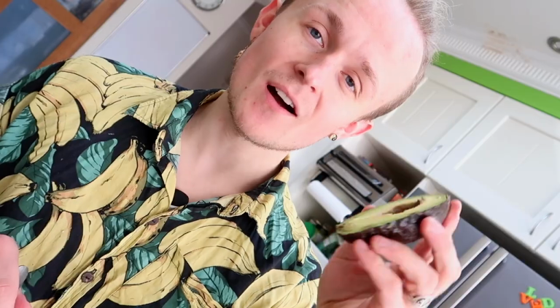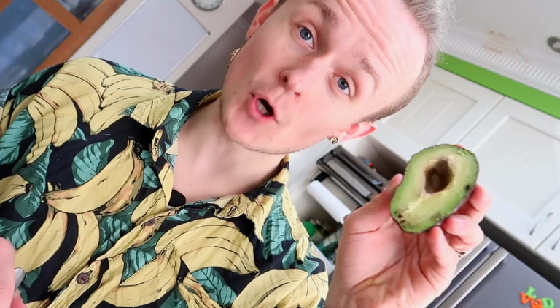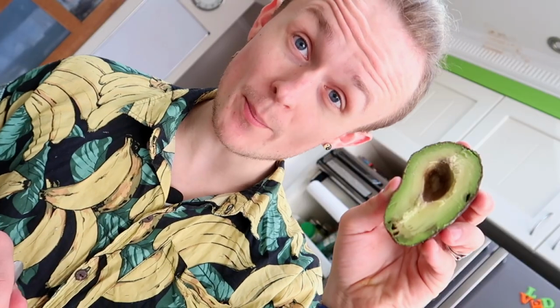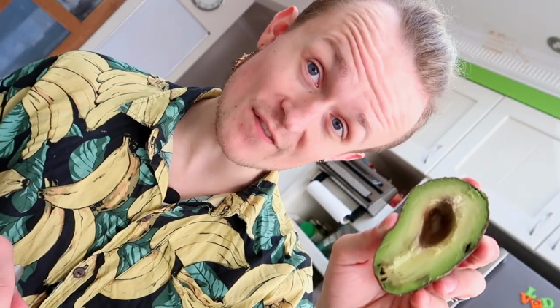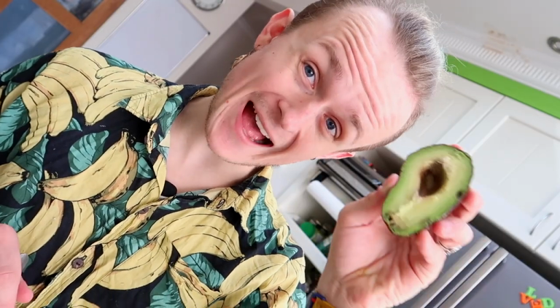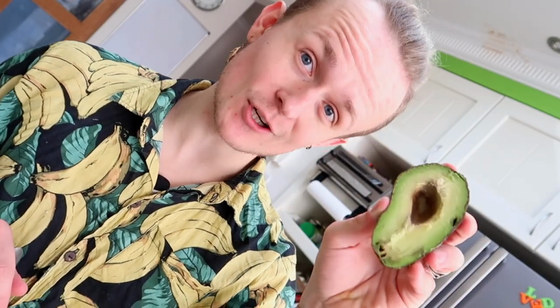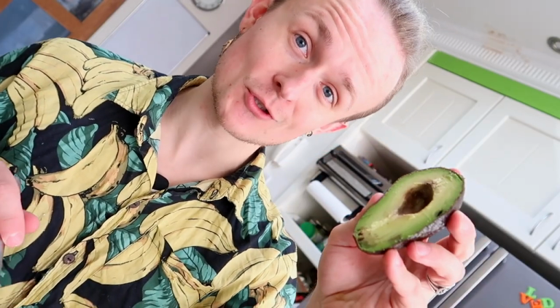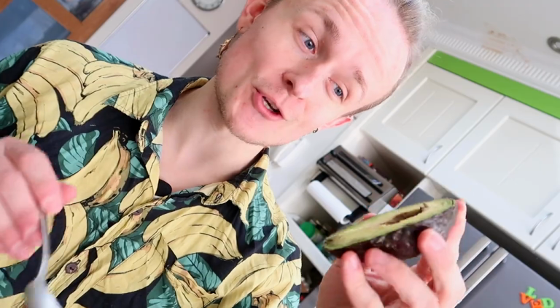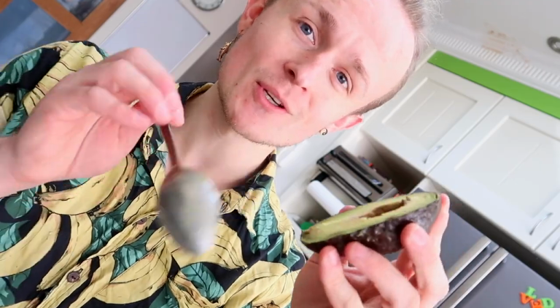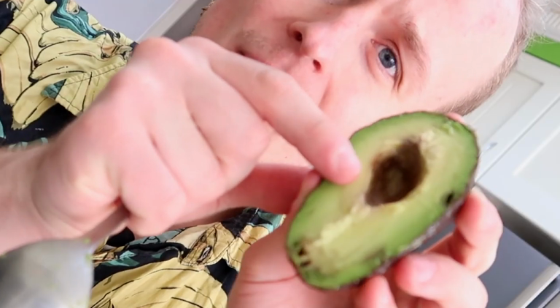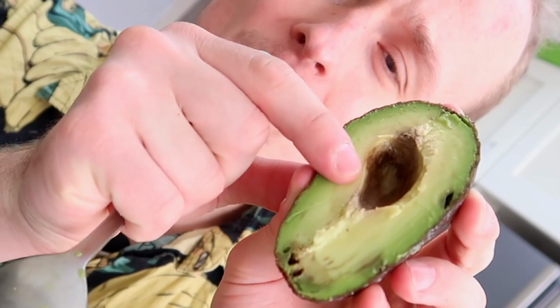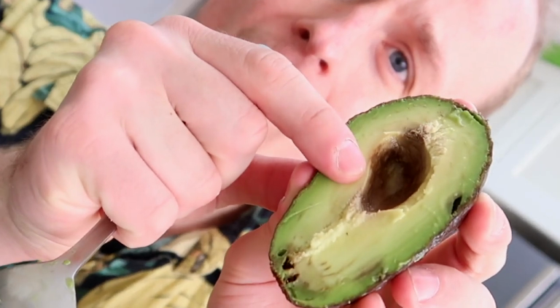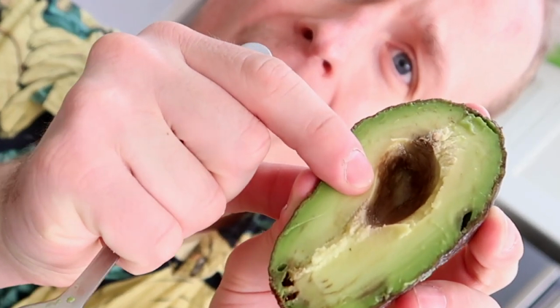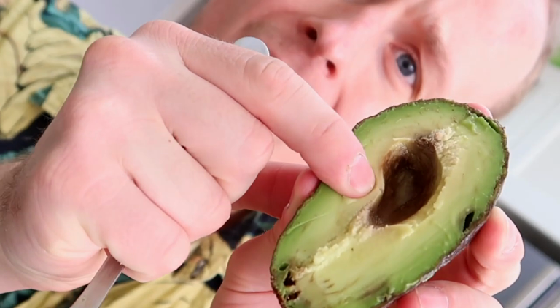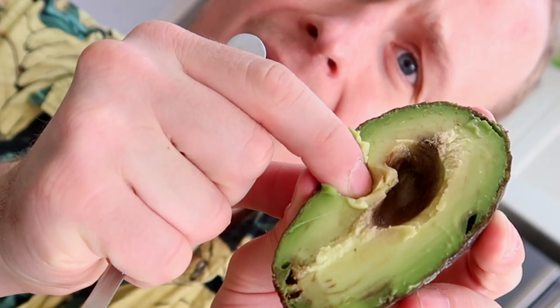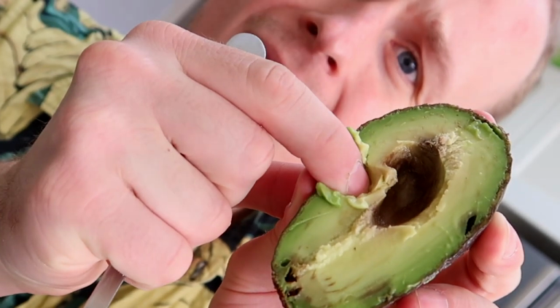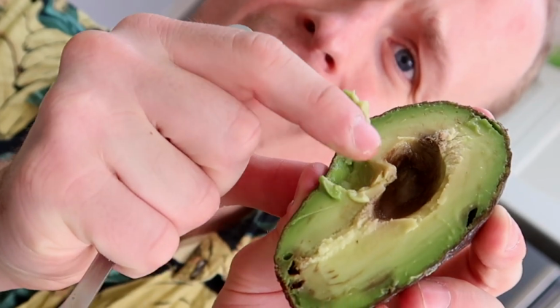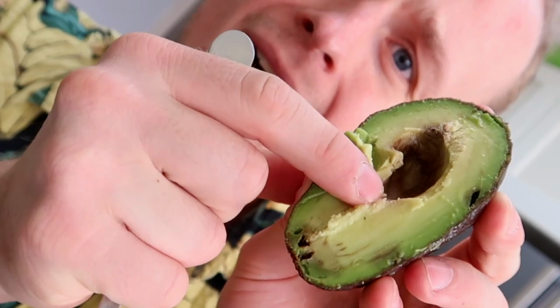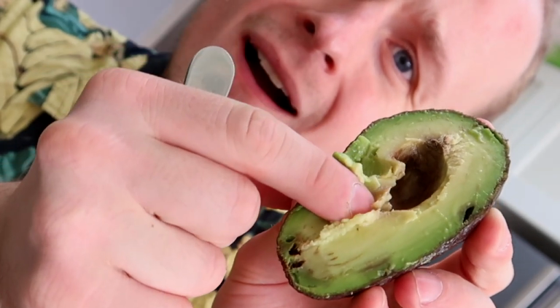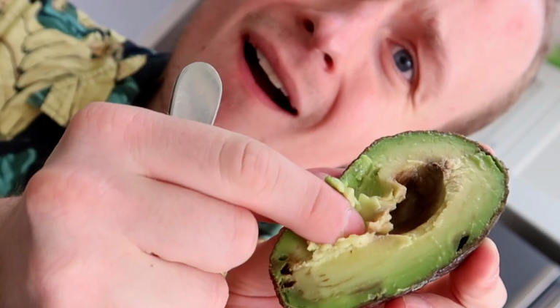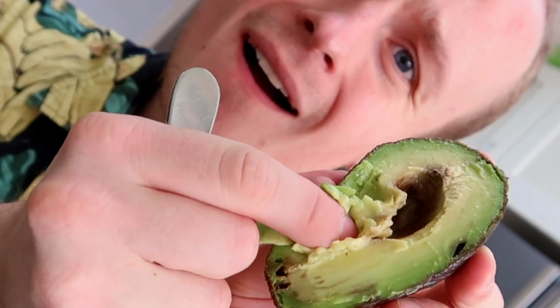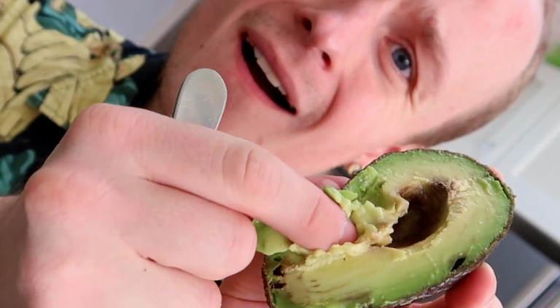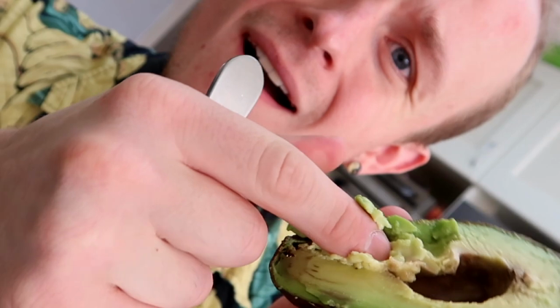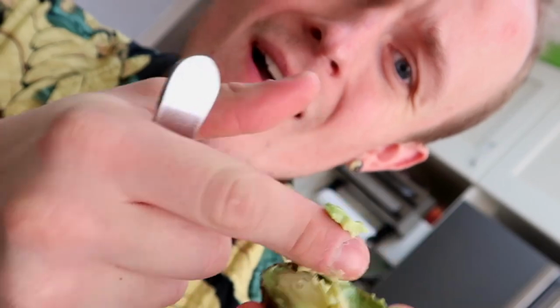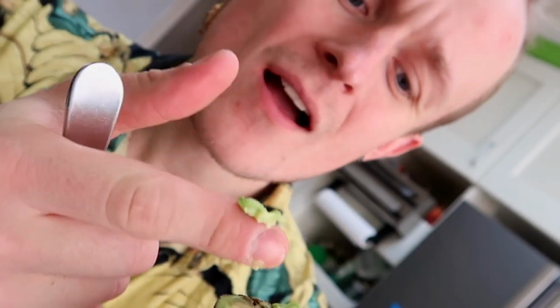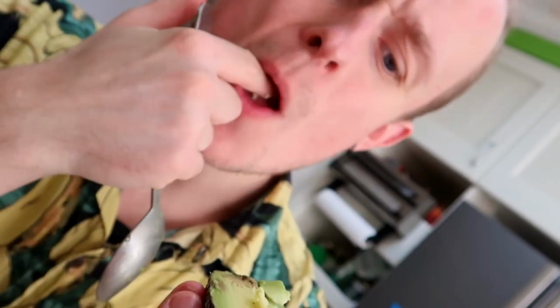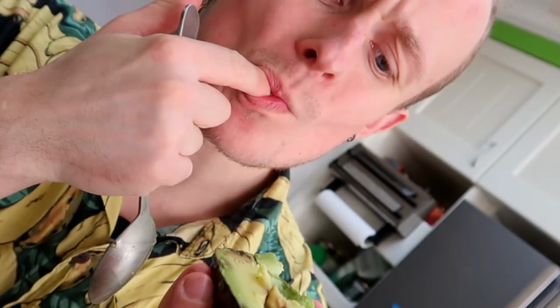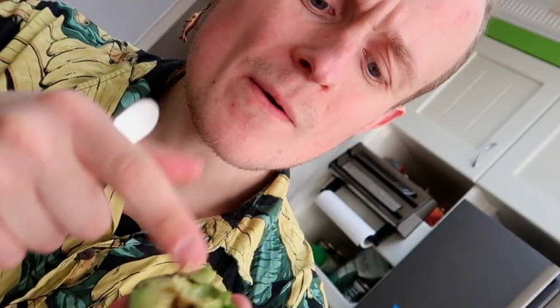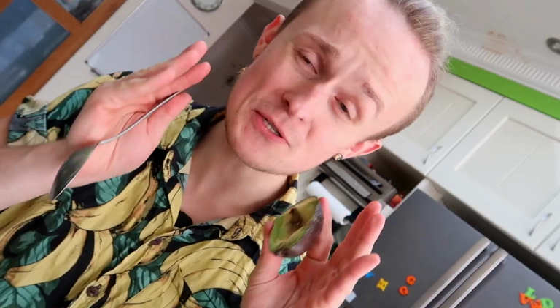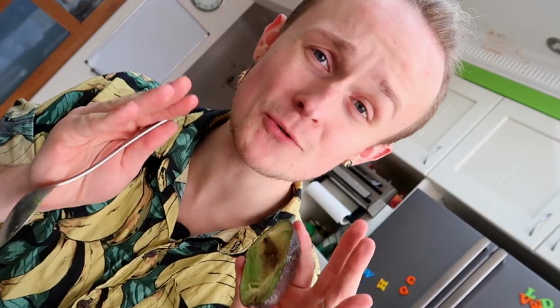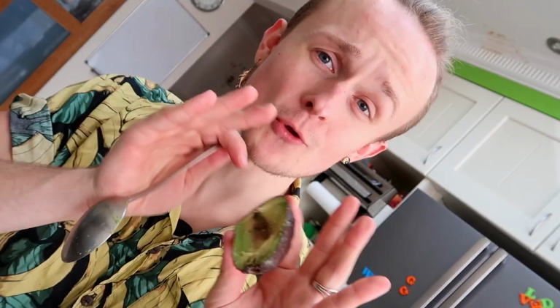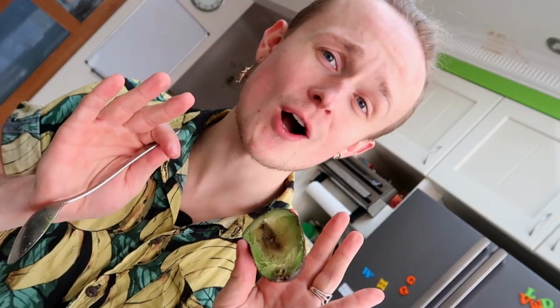I've got the perfect avocado to show you — look at that. It just melts on your tongue.